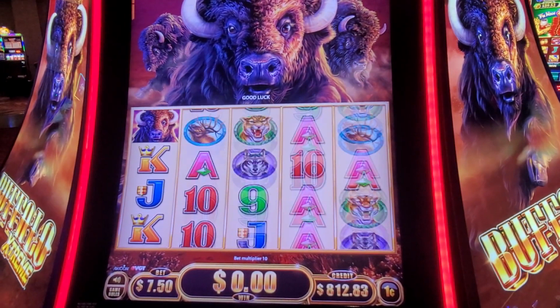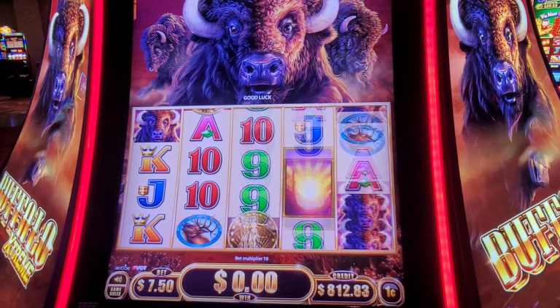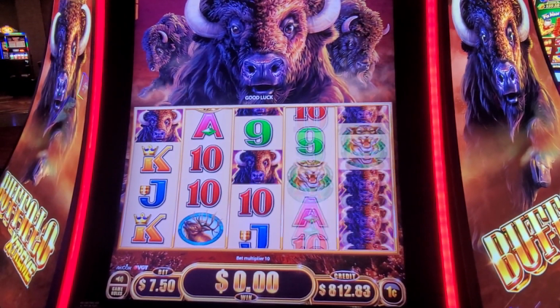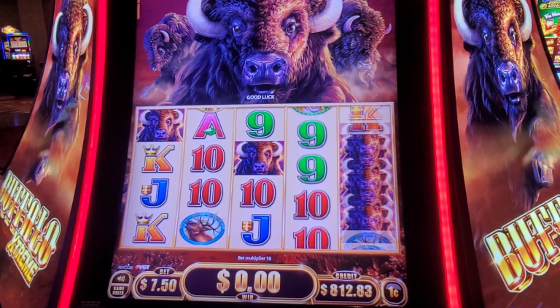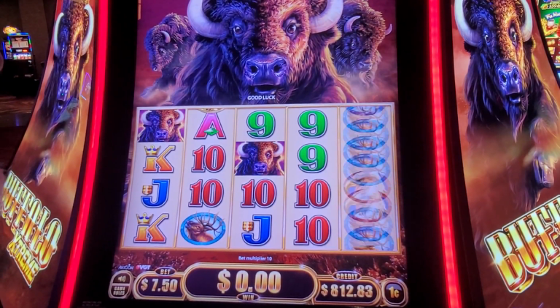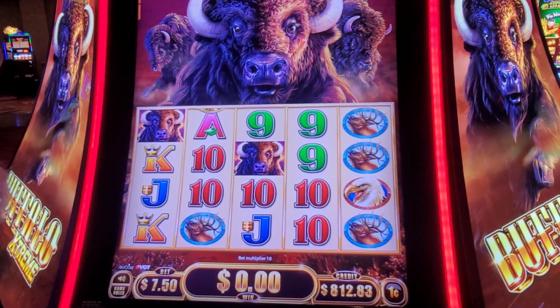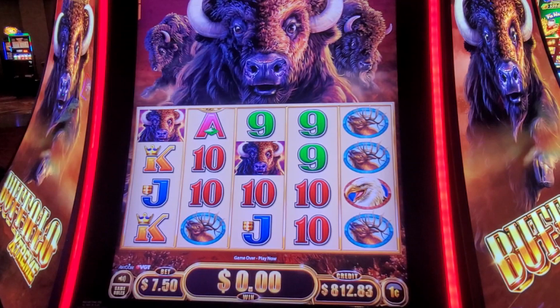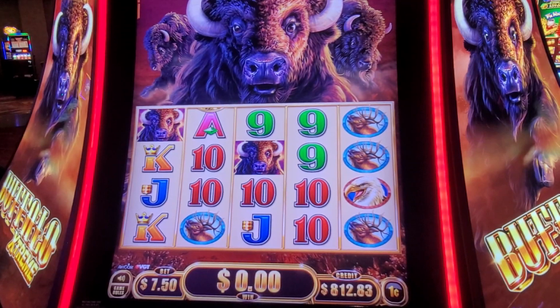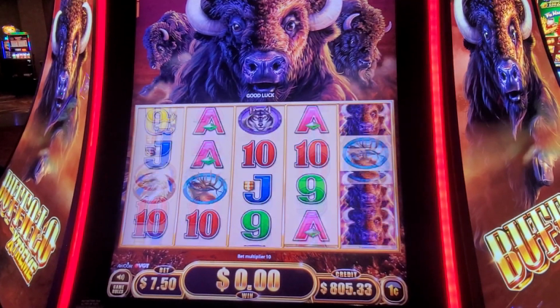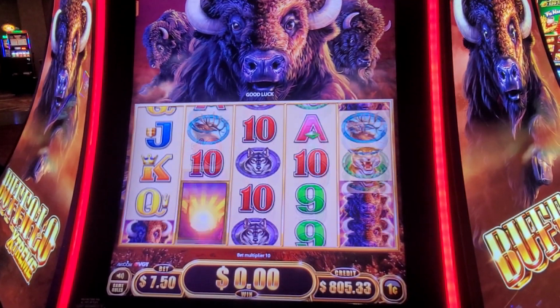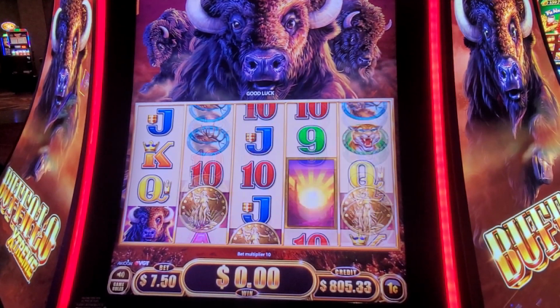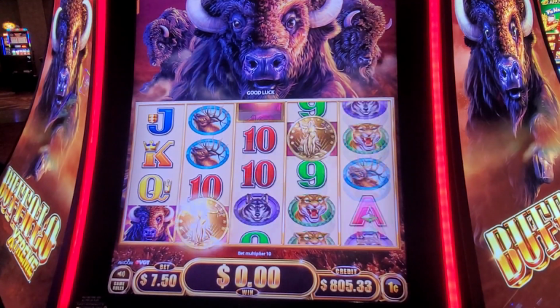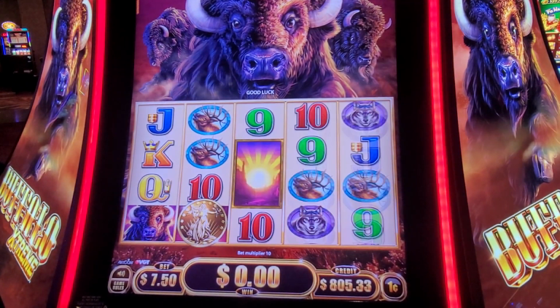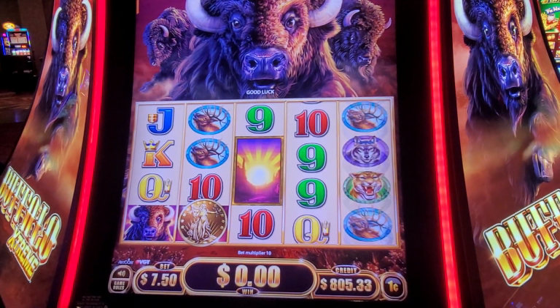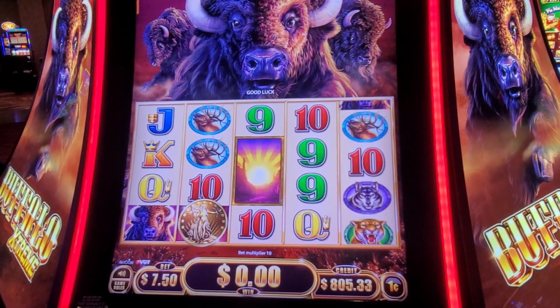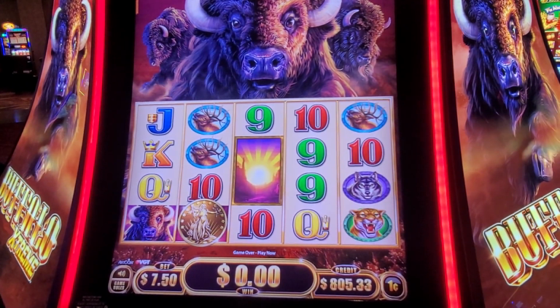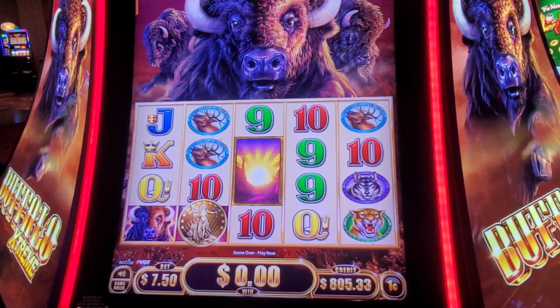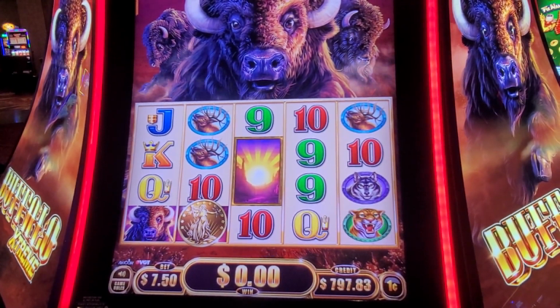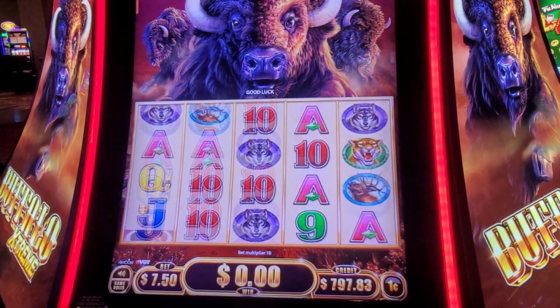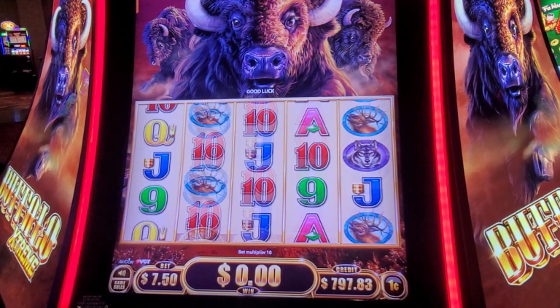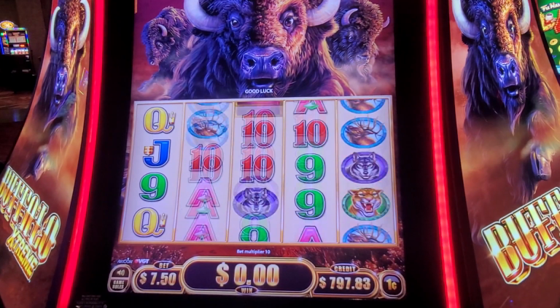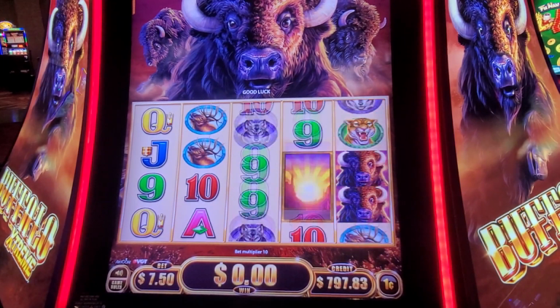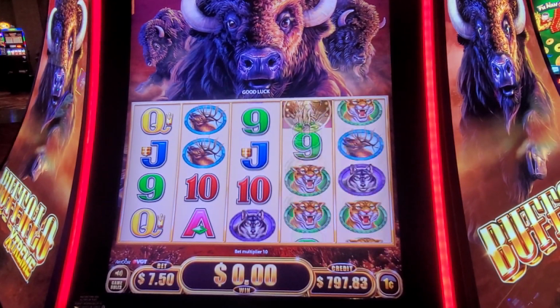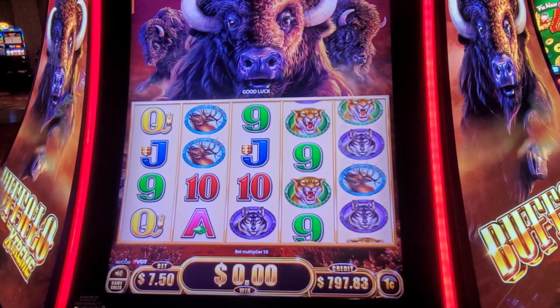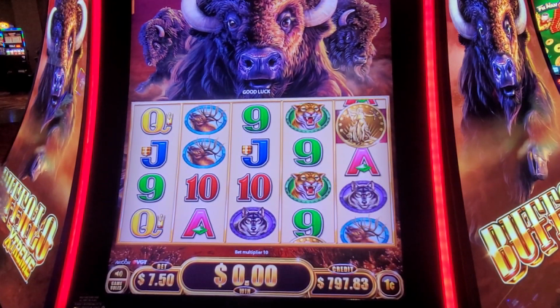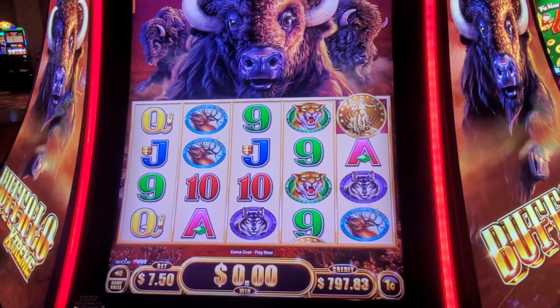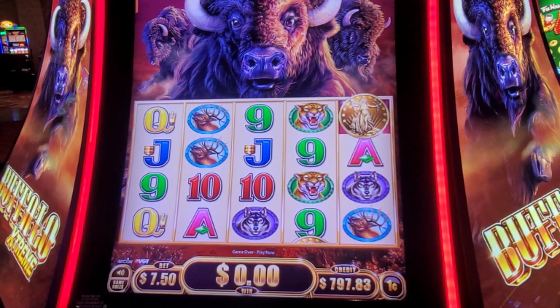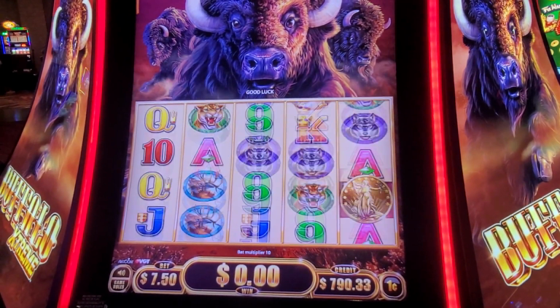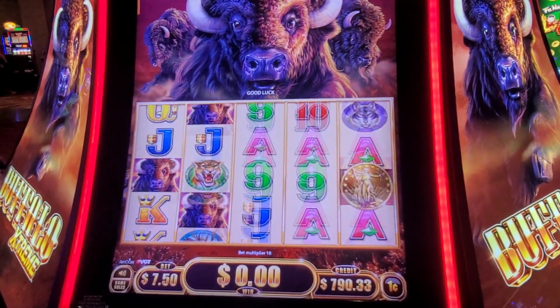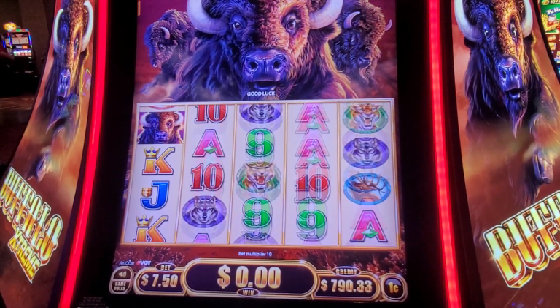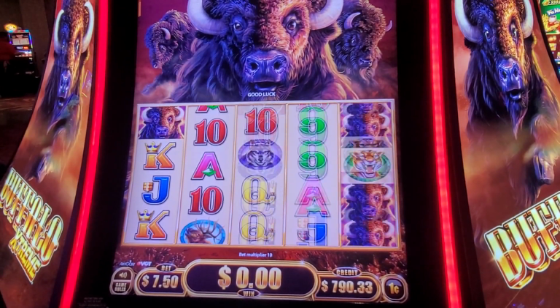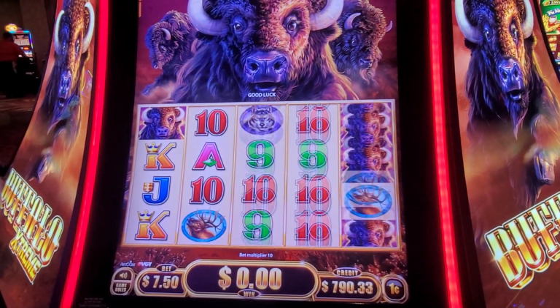It don't hurt to give yourself a shot at it. There's been many a times I sit down in a machine and did two or three spins and boom, right into the free spins or a big win.